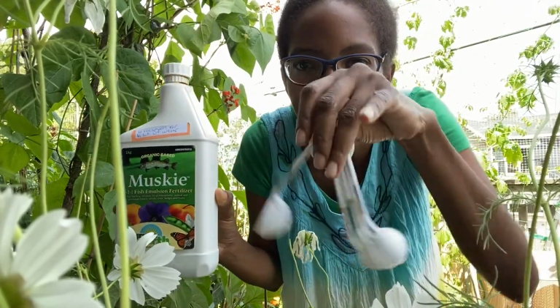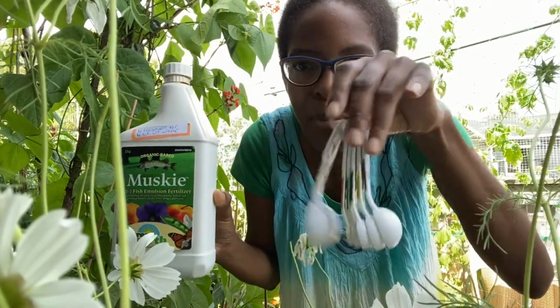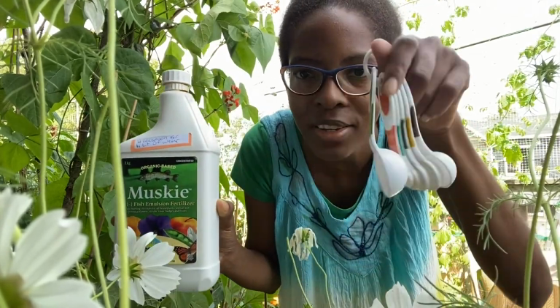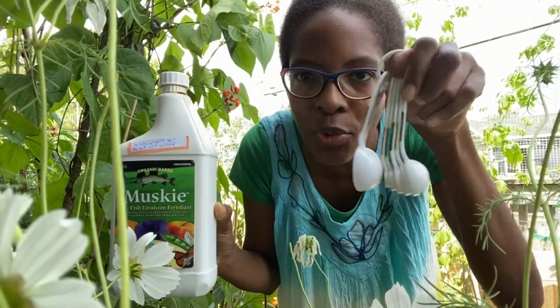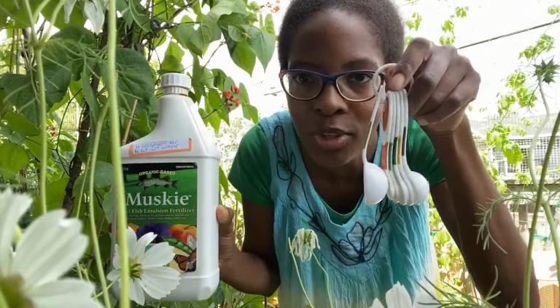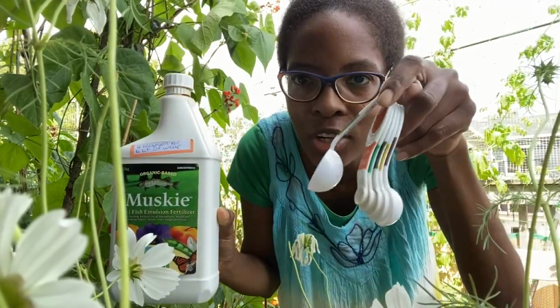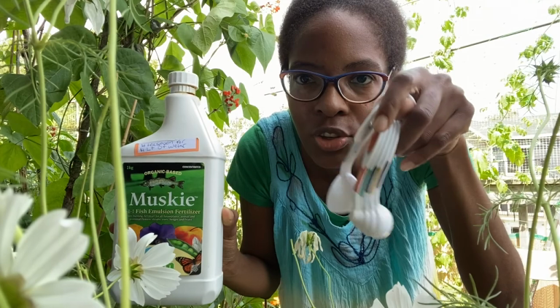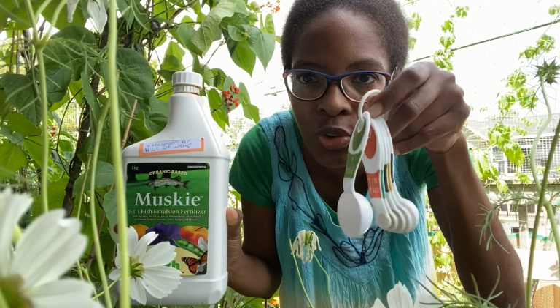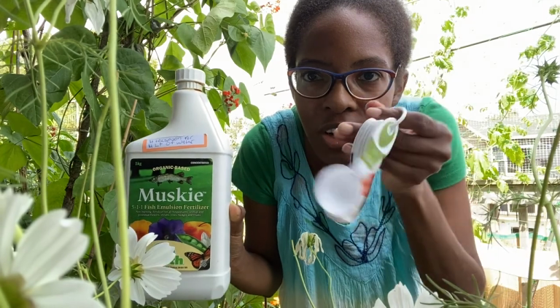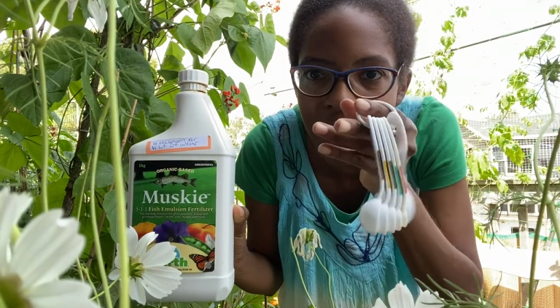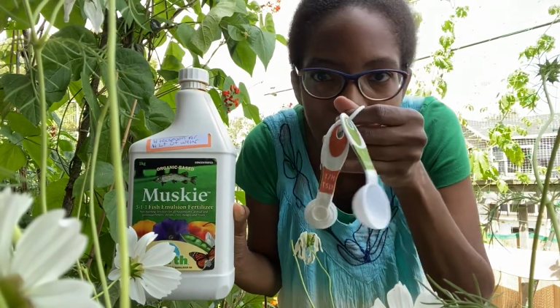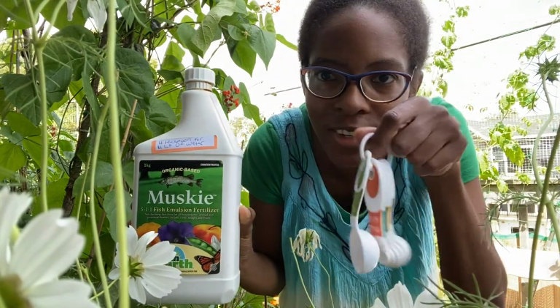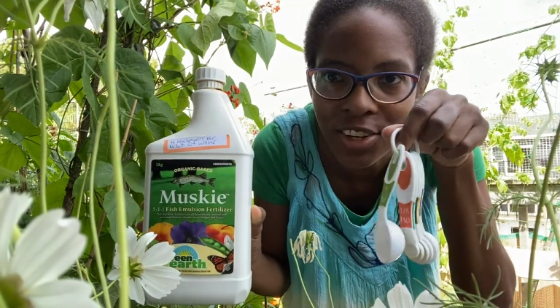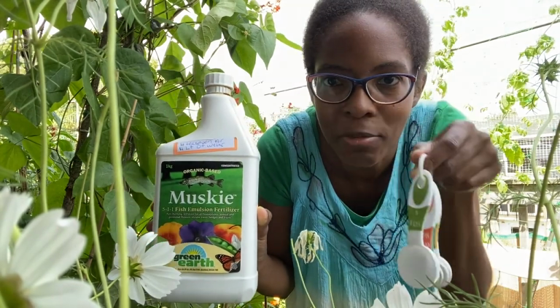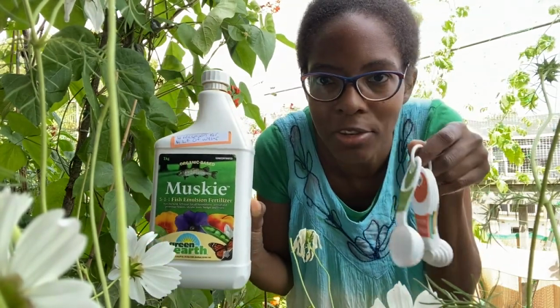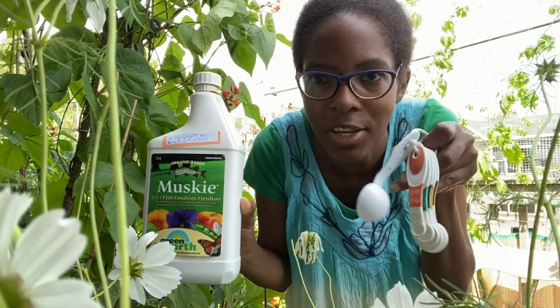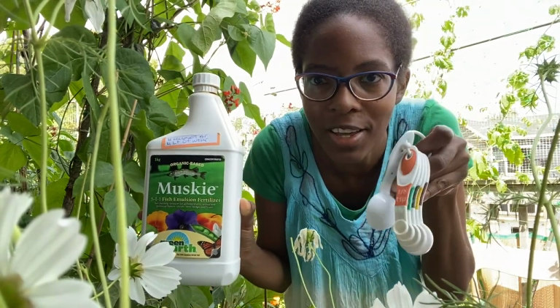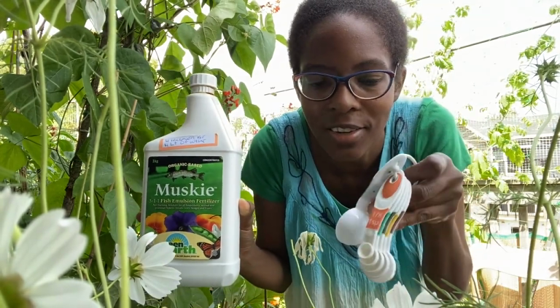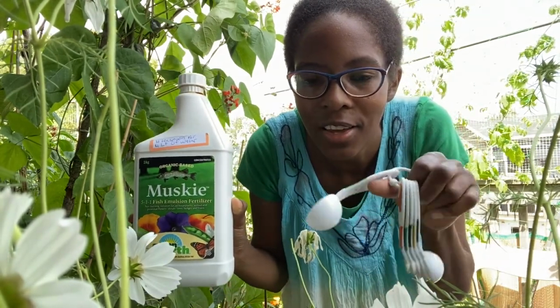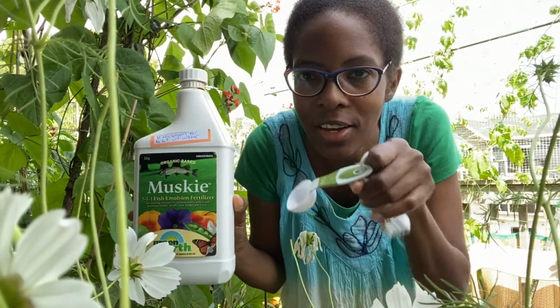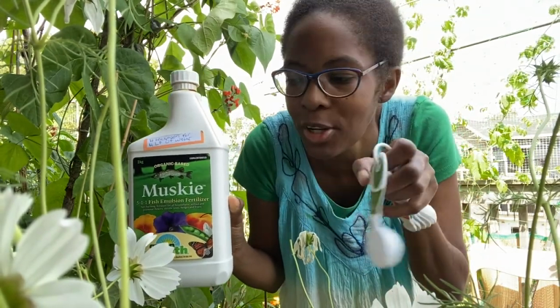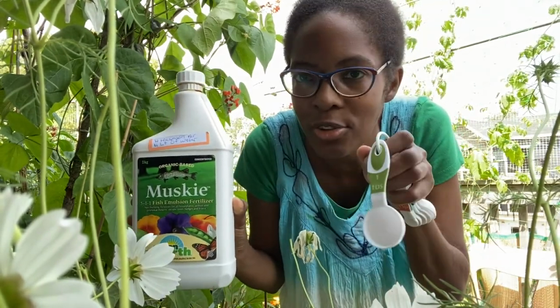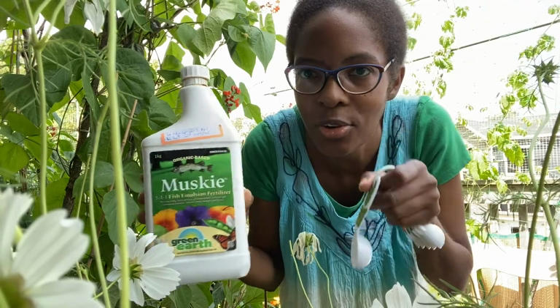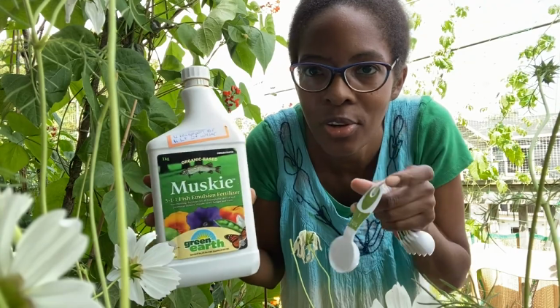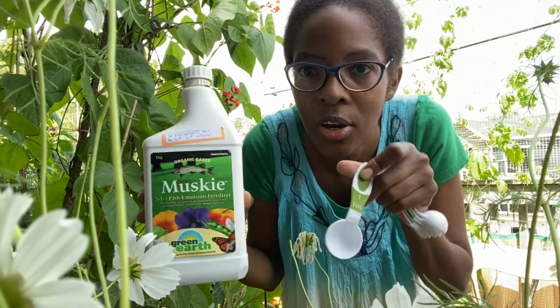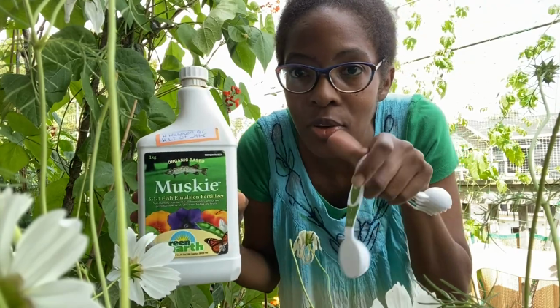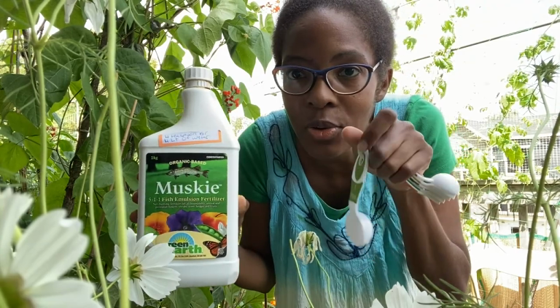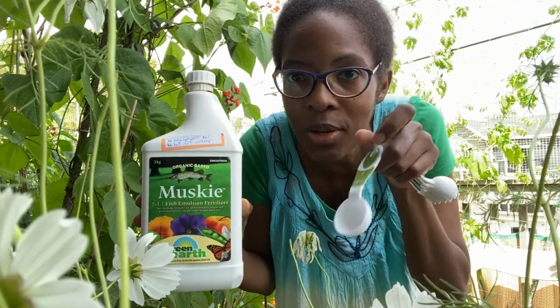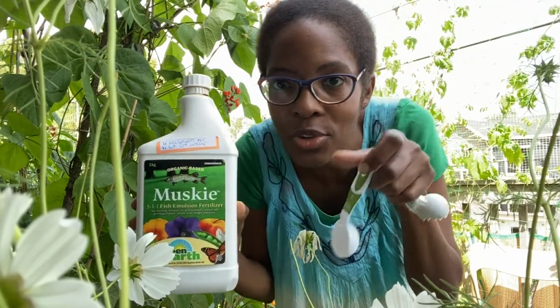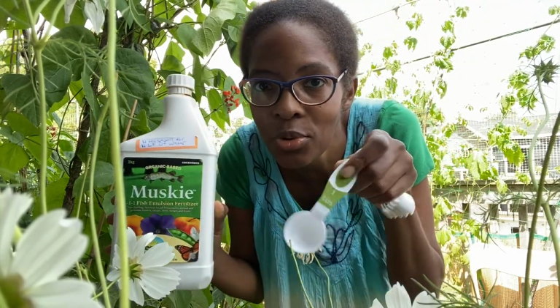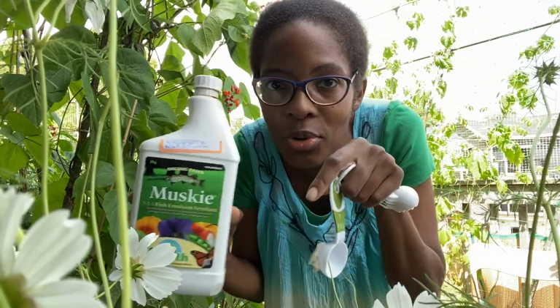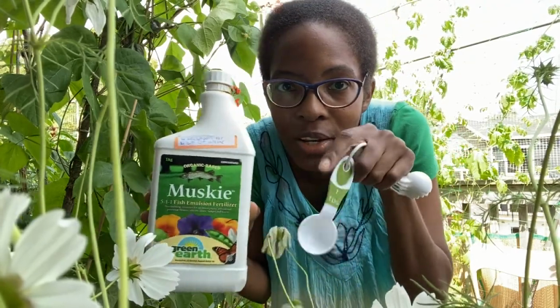I bought this spoon specially just to use in the garden. I don't use this in the kitchen, if you guys are thinking that — I got it from the garden store. So that's what I'm going to do right now.